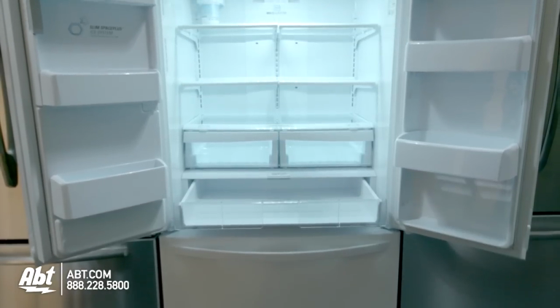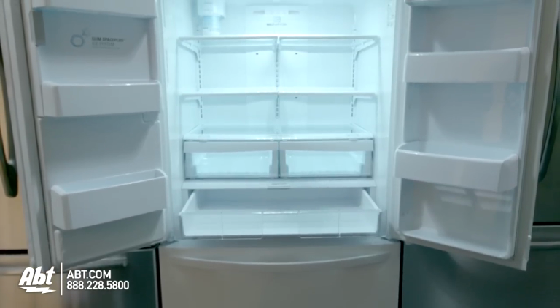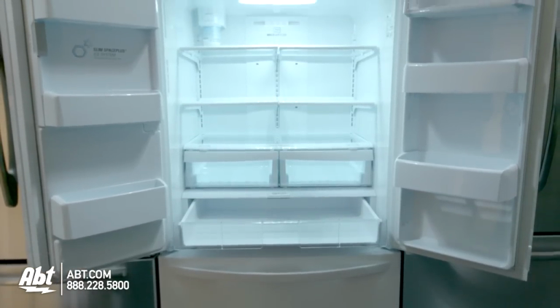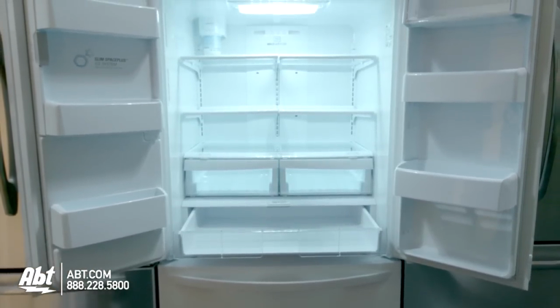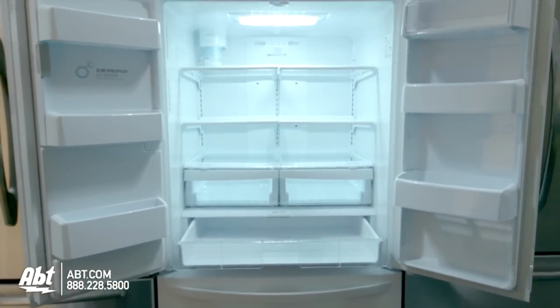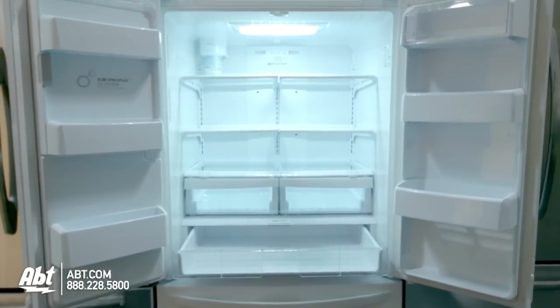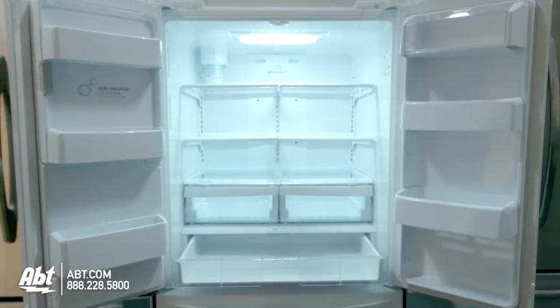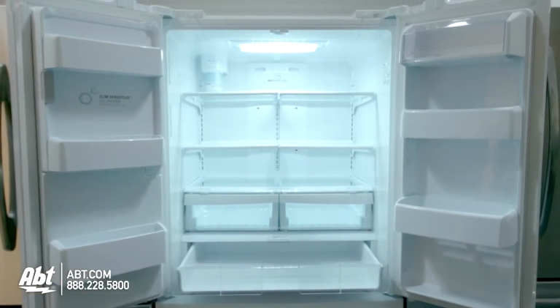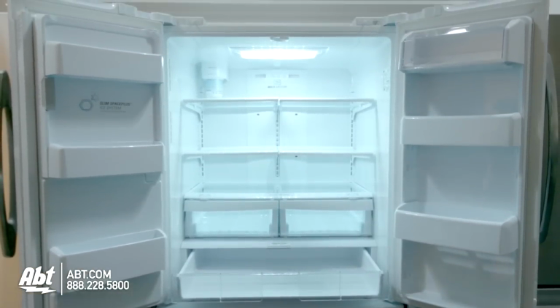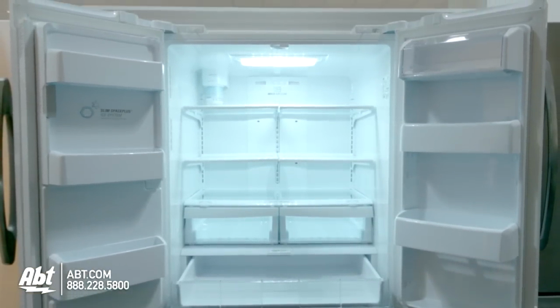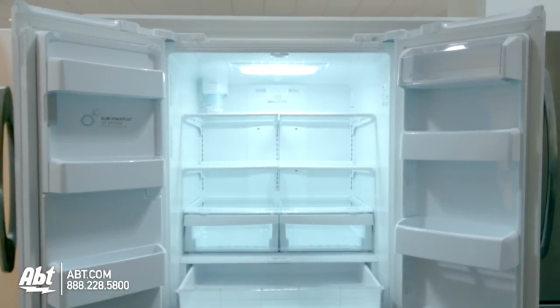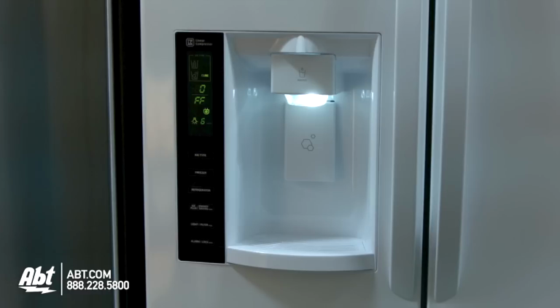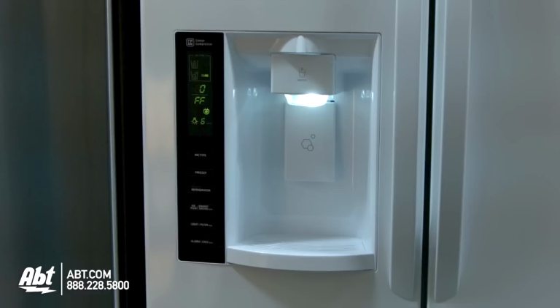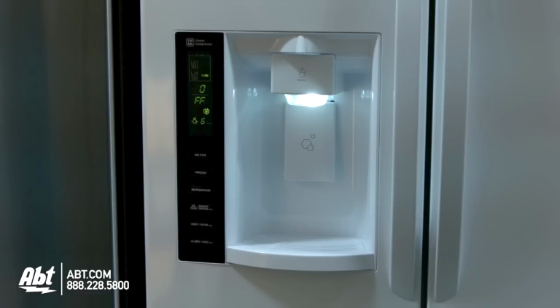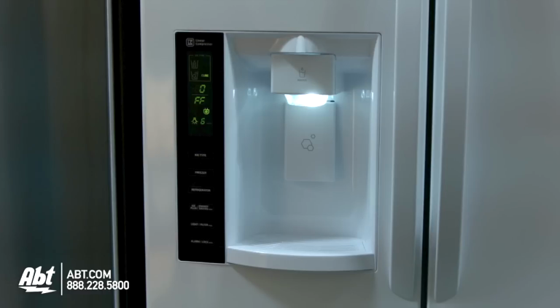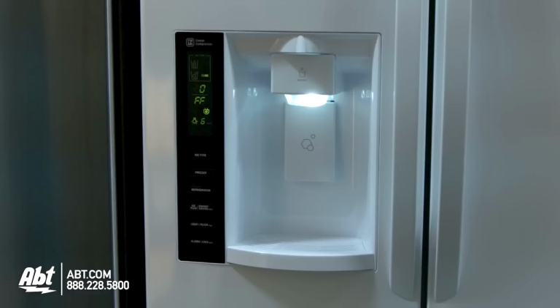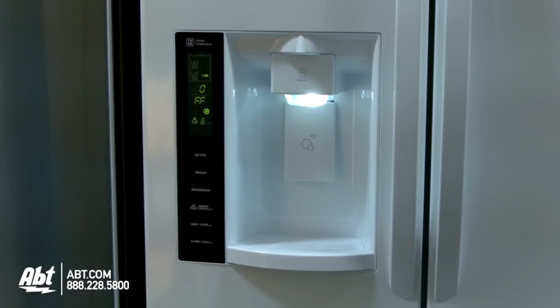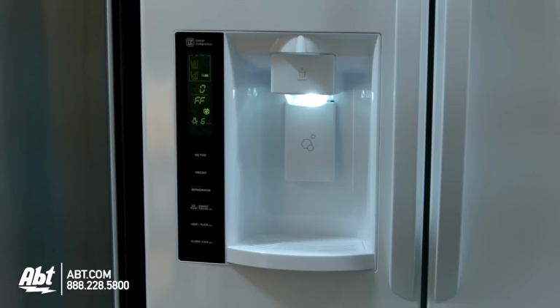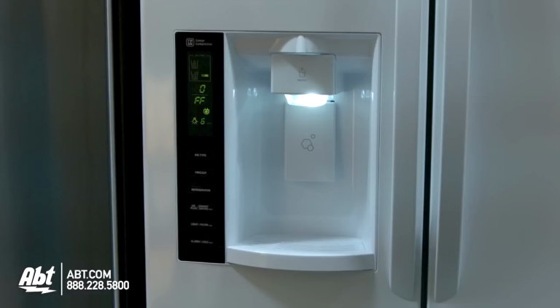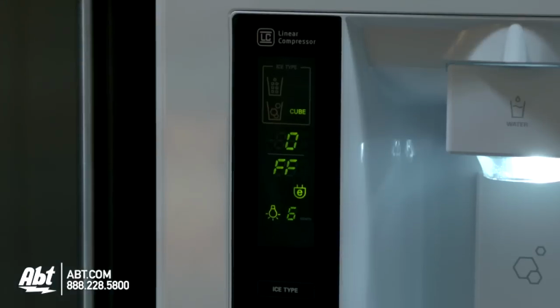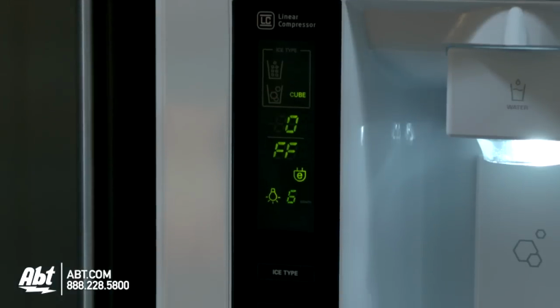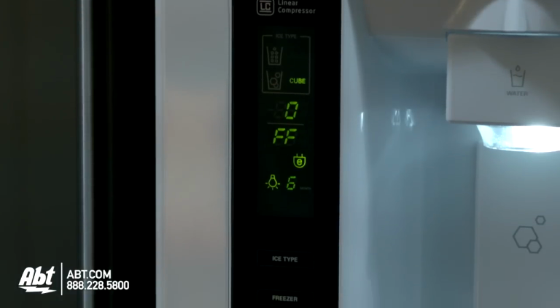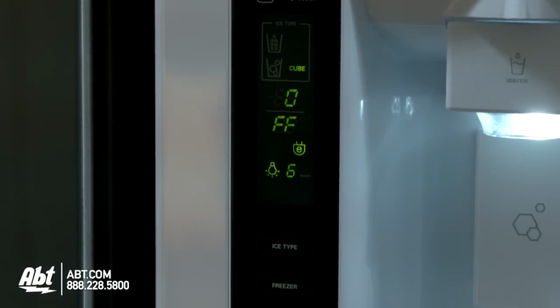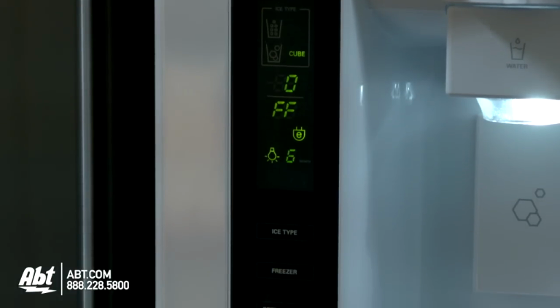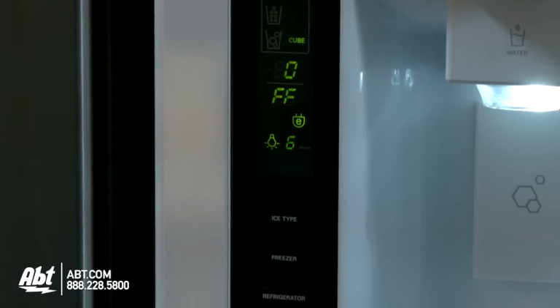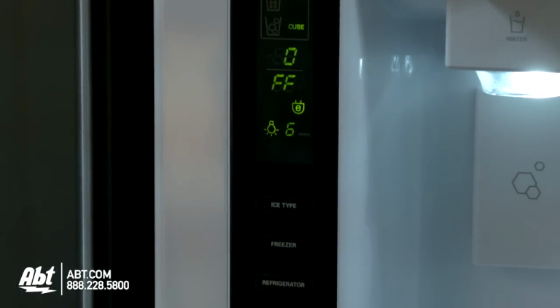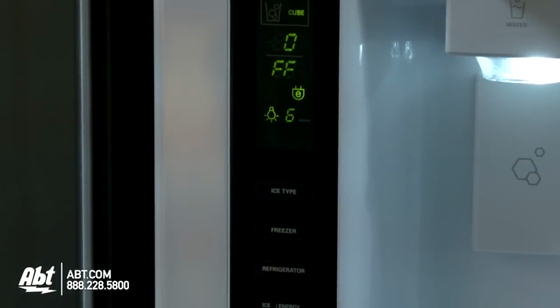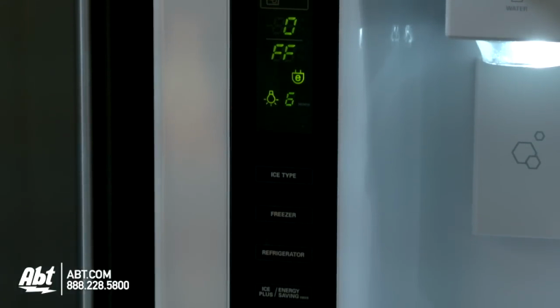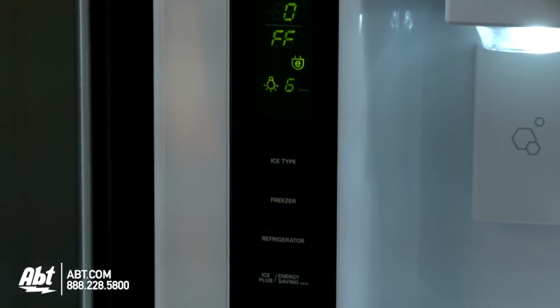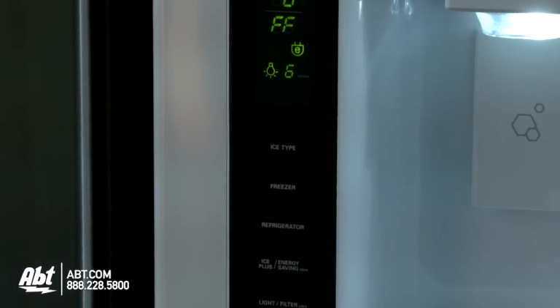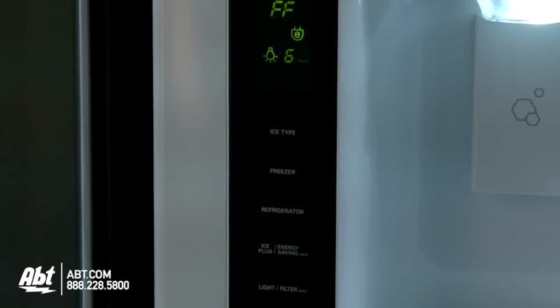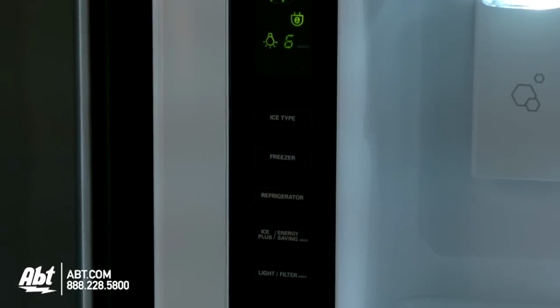Available colors are white, black, and stainless. There is an external ice and water dispenser on this unit, and all controls for the refrigerator and freezer are located on the dispenser.